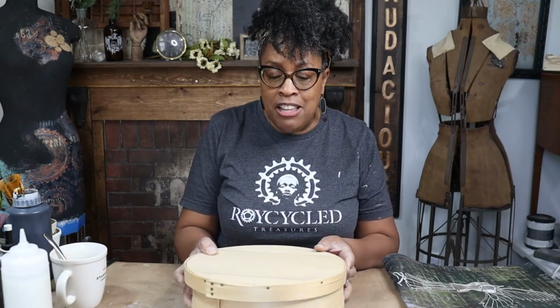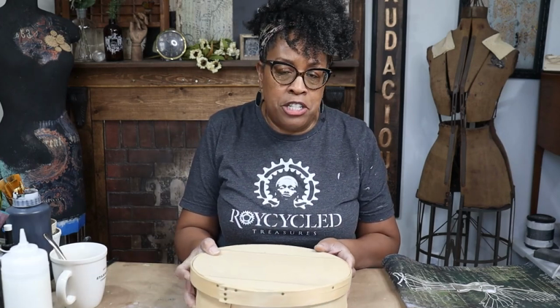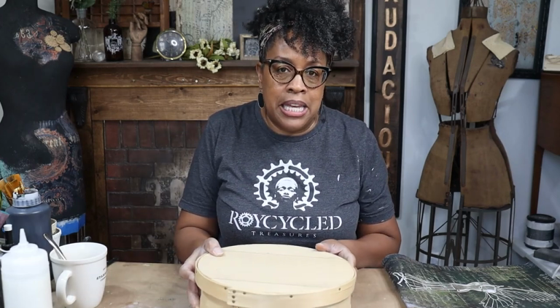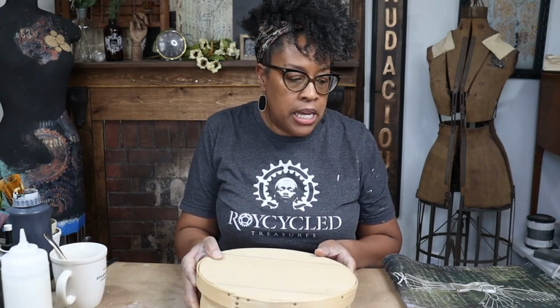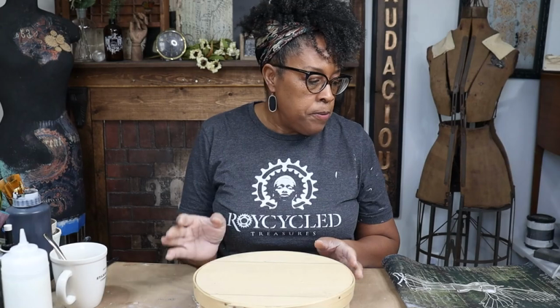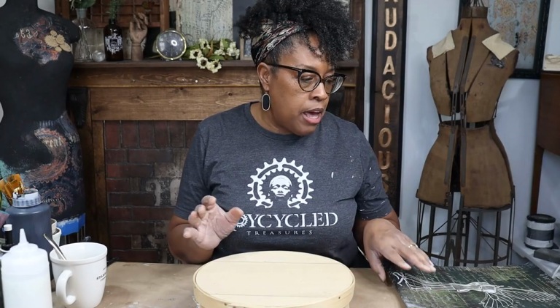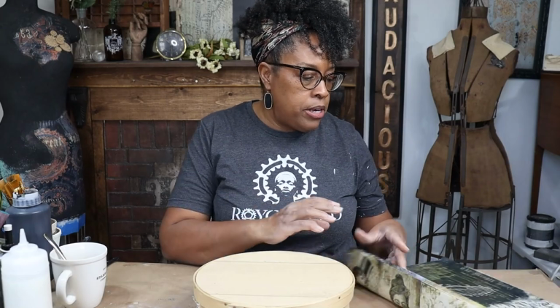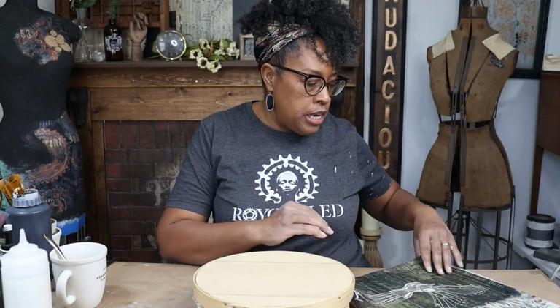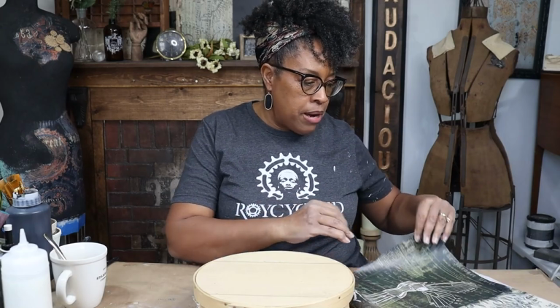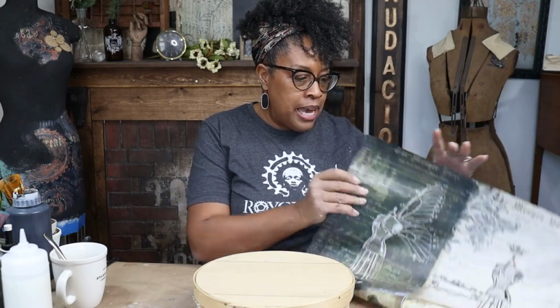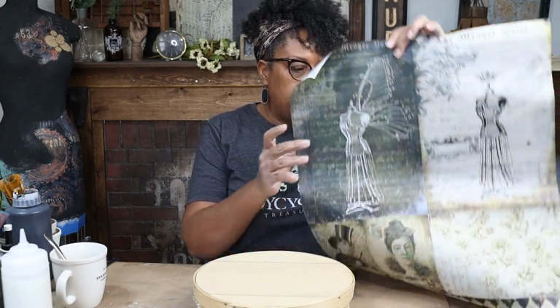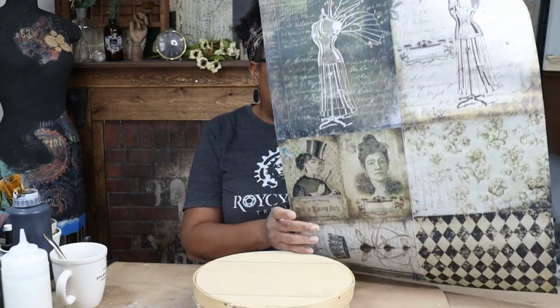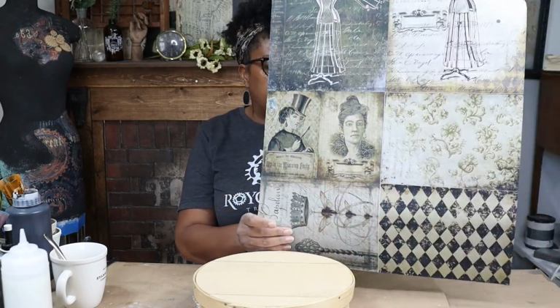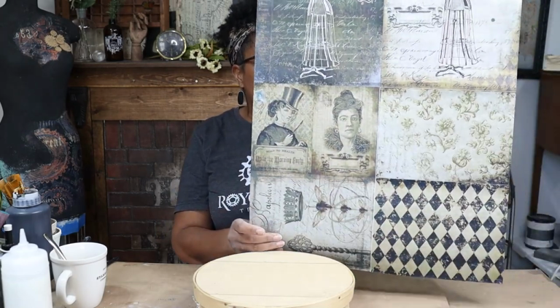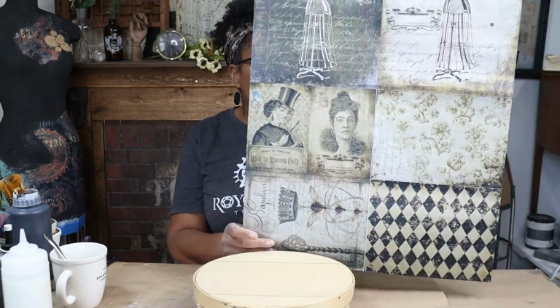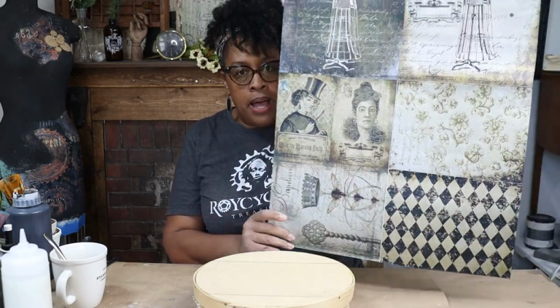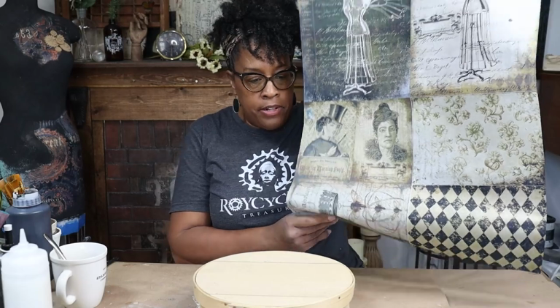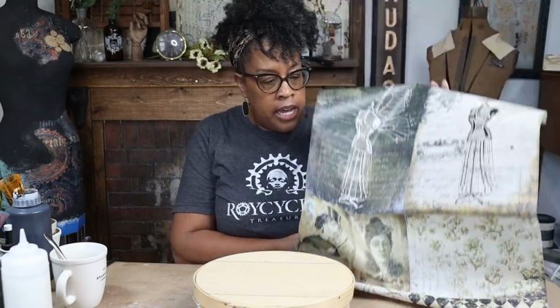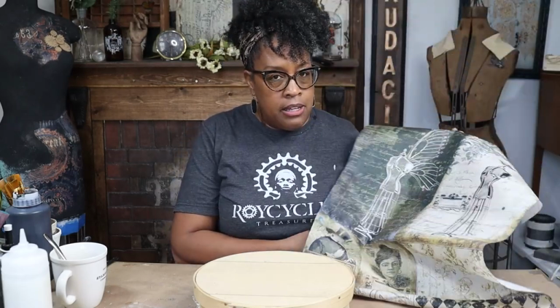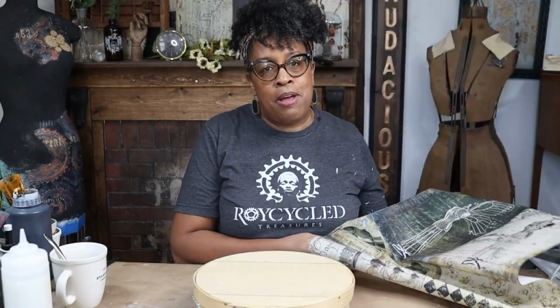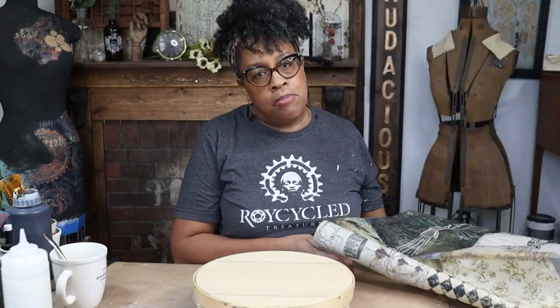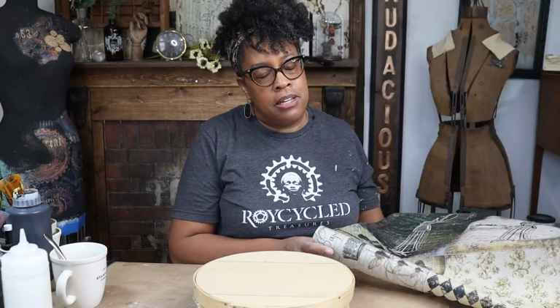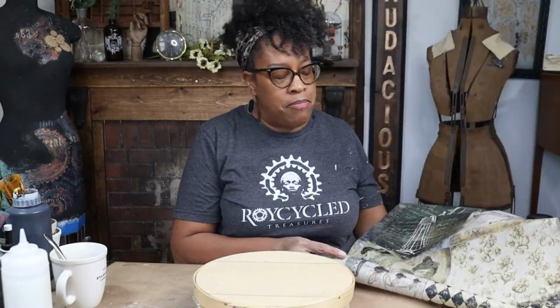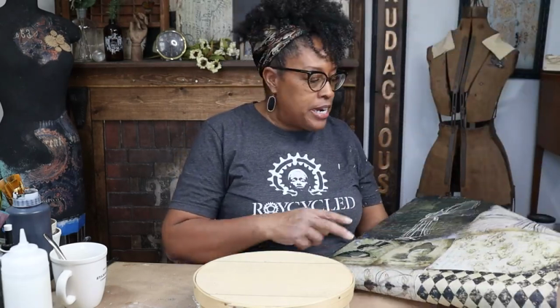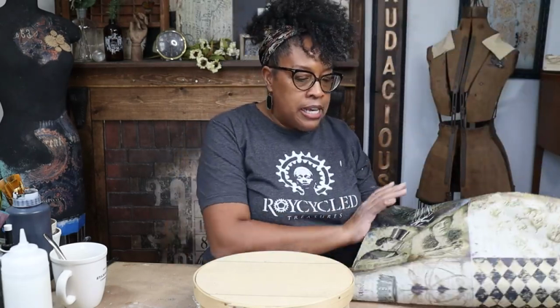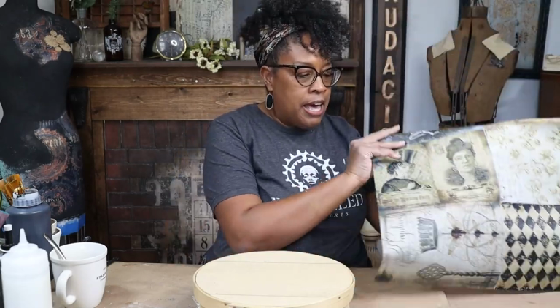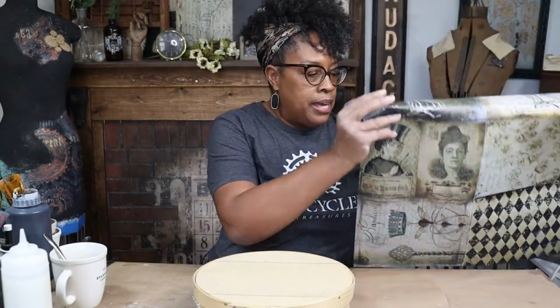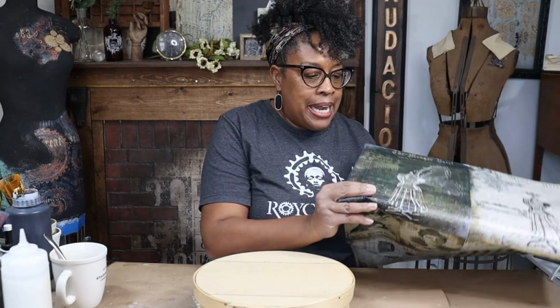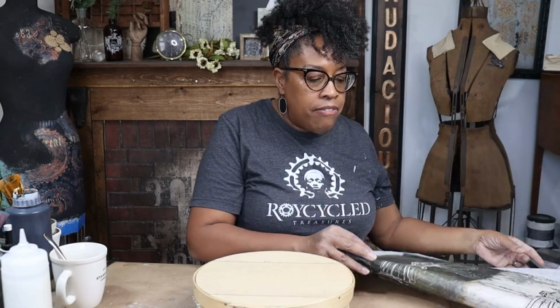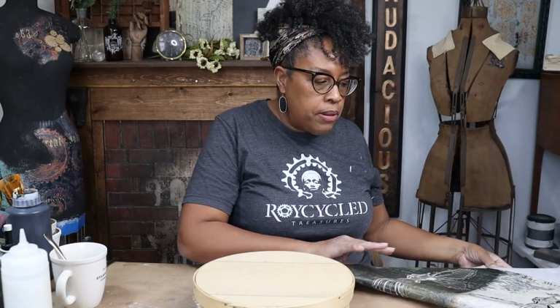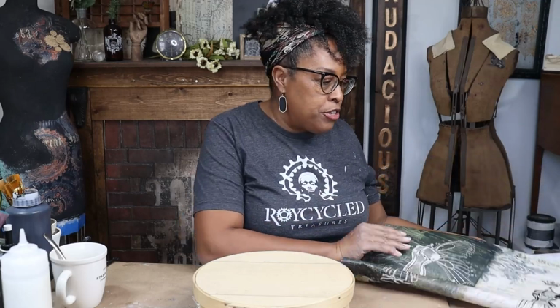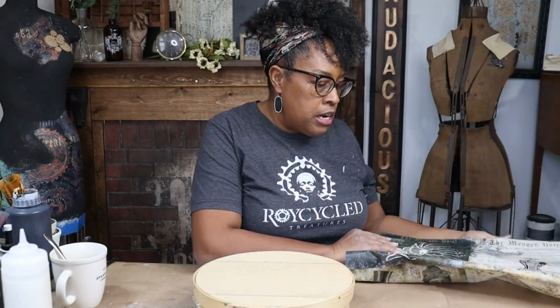It's pretty much a blank slate. I'll be using my recycled dress form project block paper today. You guys probably know by now — it's one of my favorites.